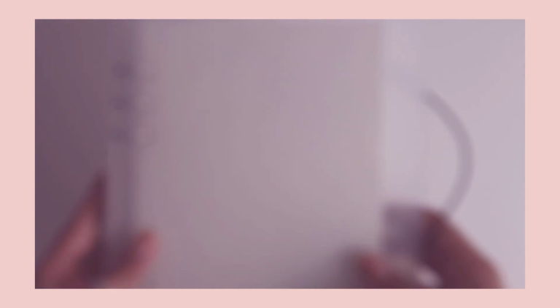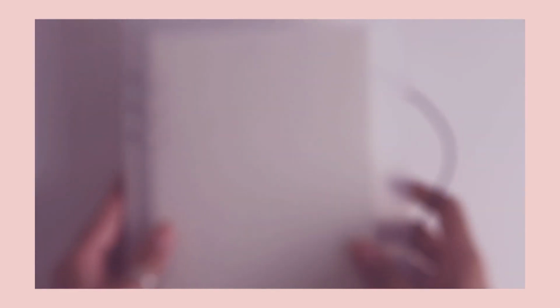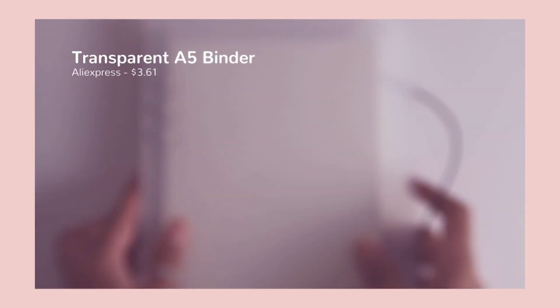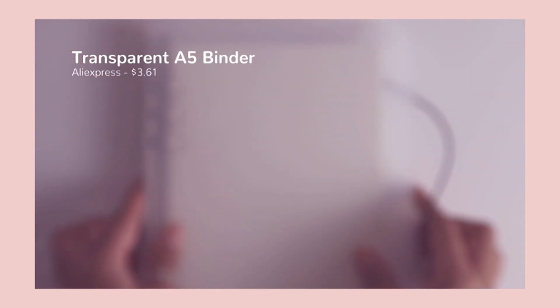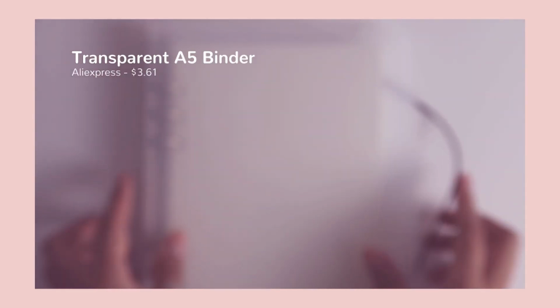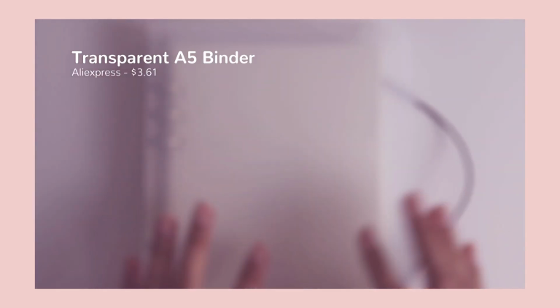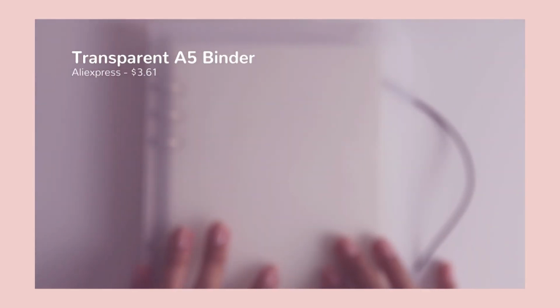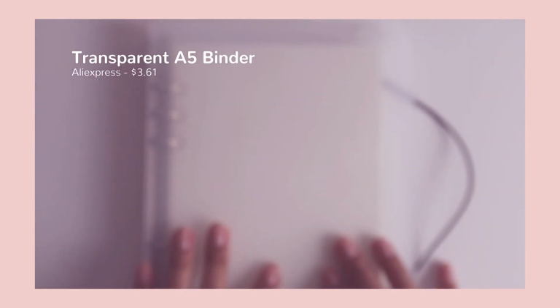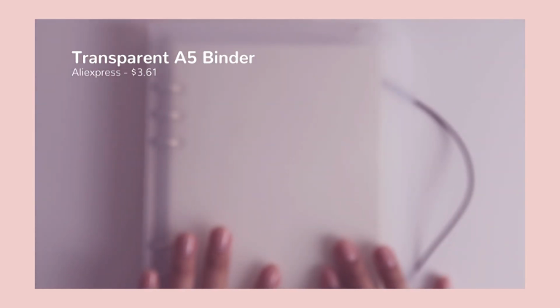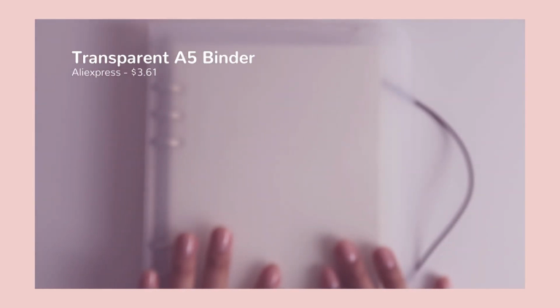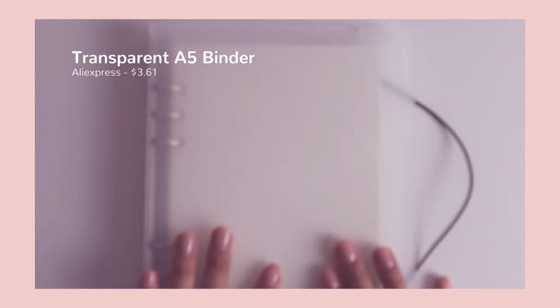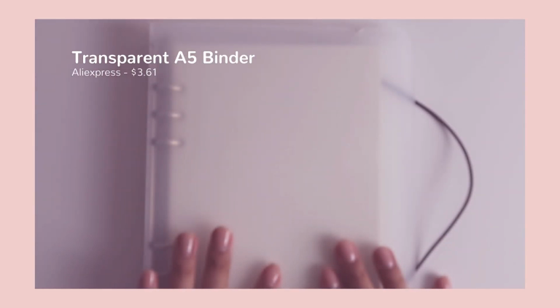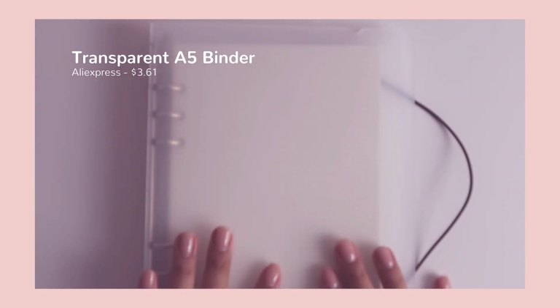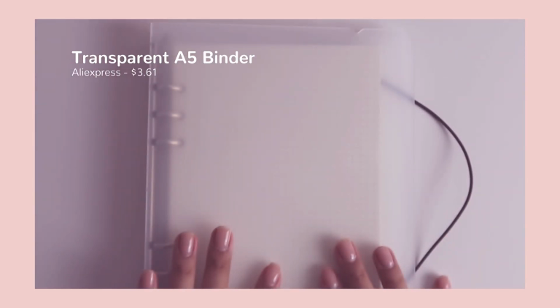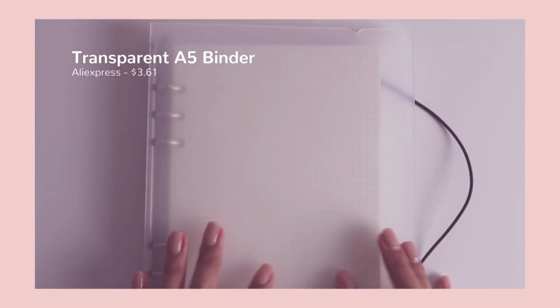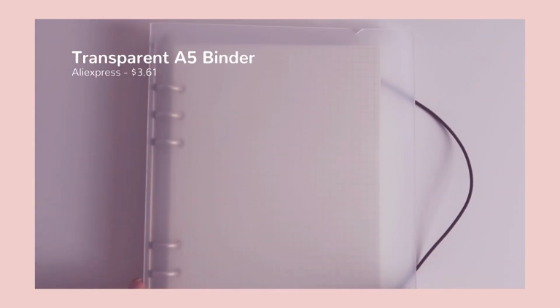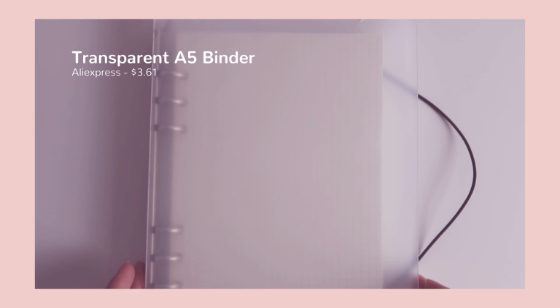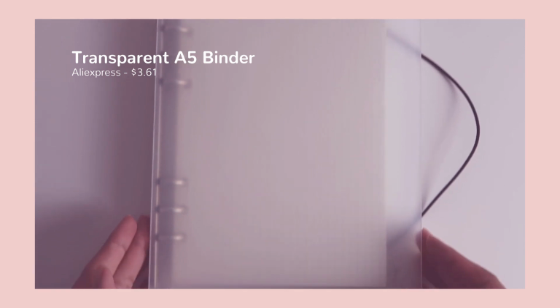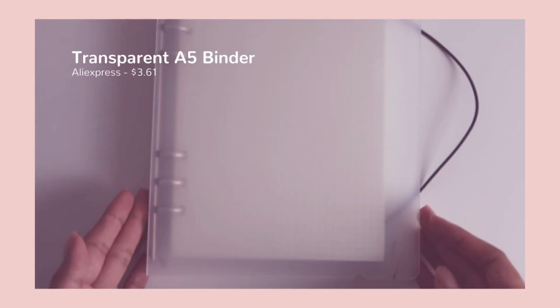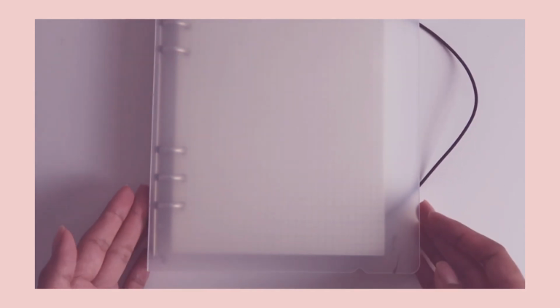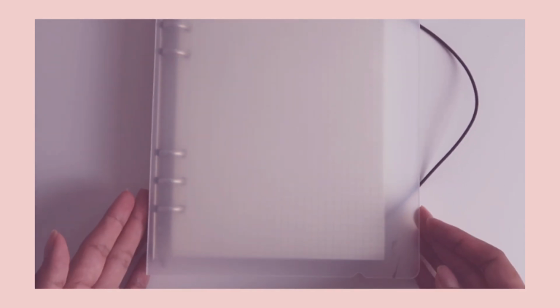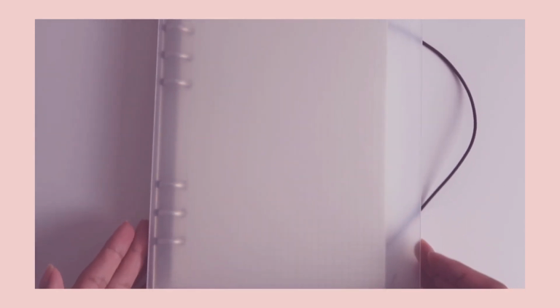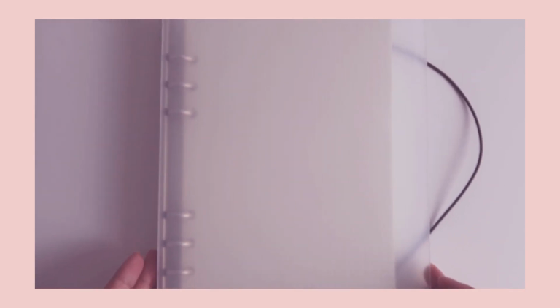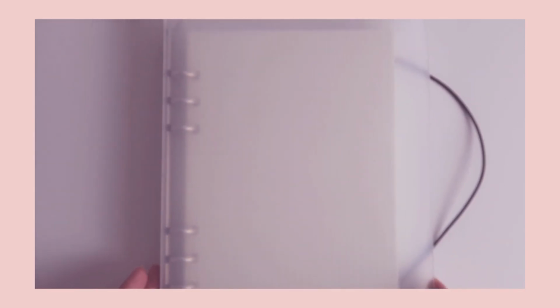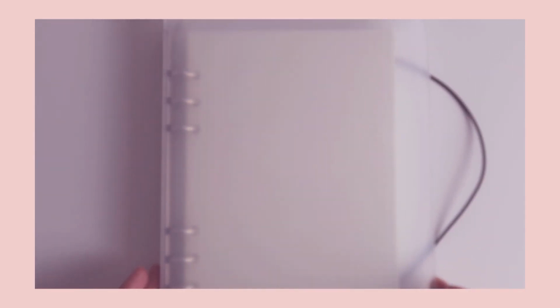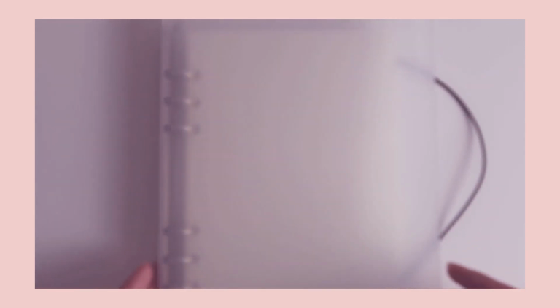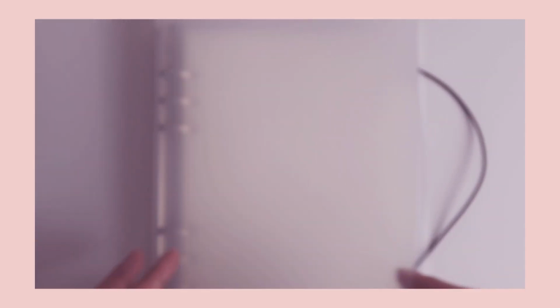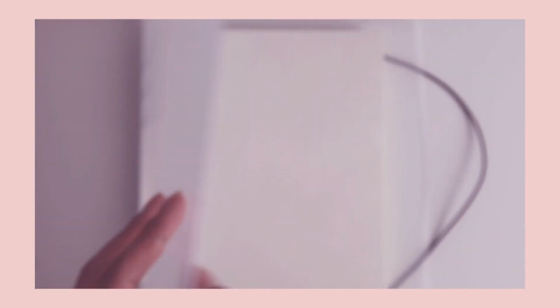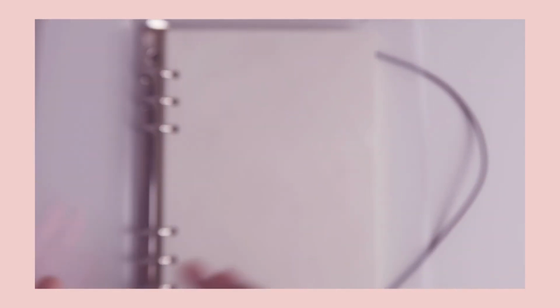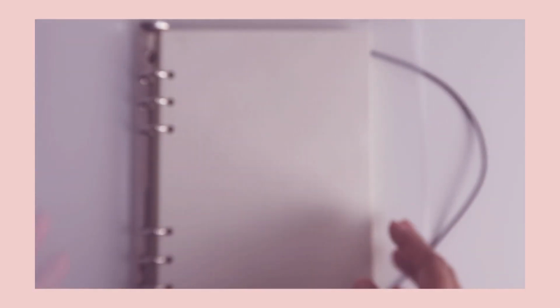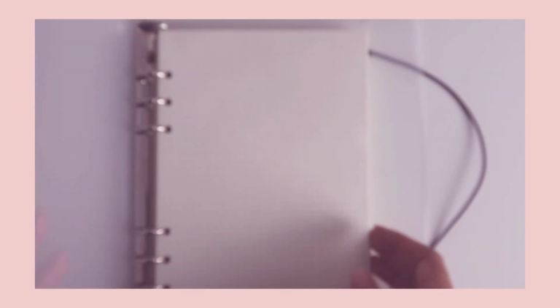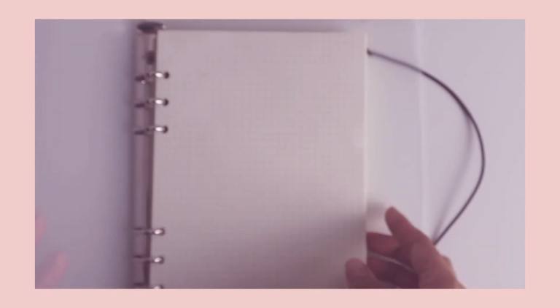The next item I purchased was a binder — it's a clear binder from AliExpress. I've always loved binders ever since I was in school, and I finally had an excuse to buy one, so I did.